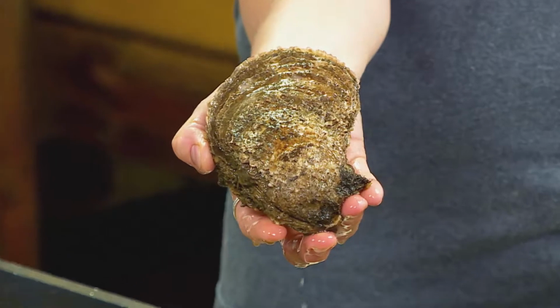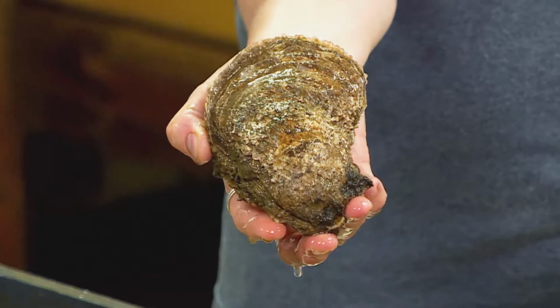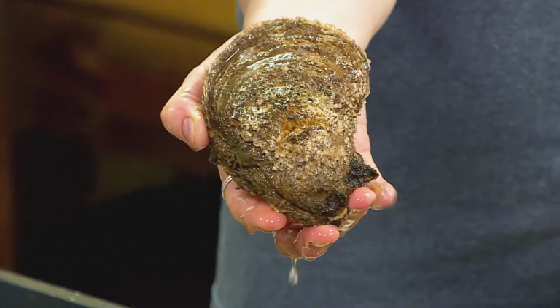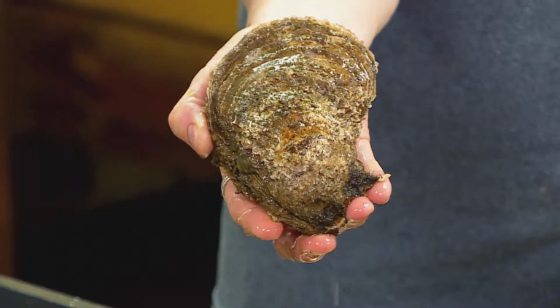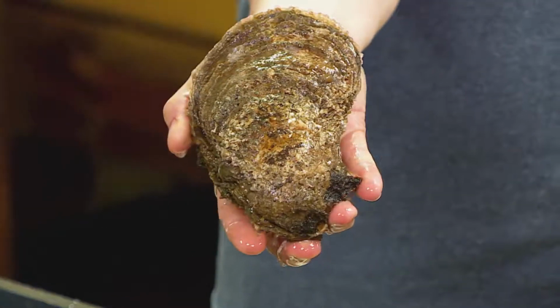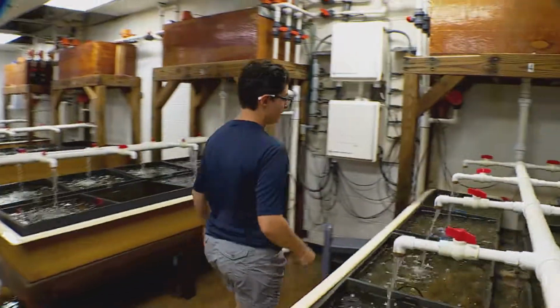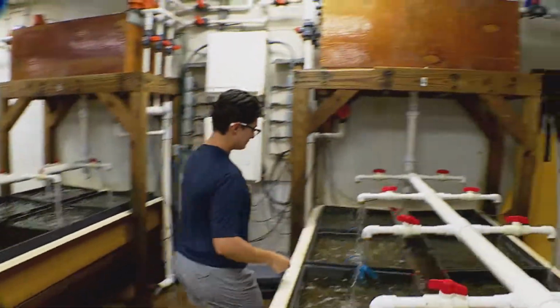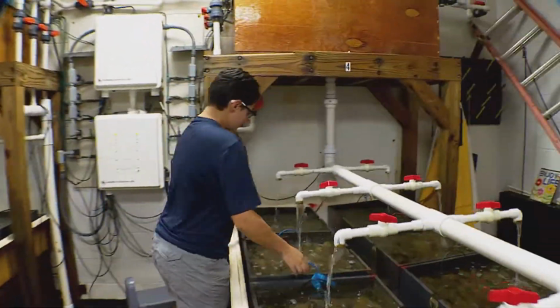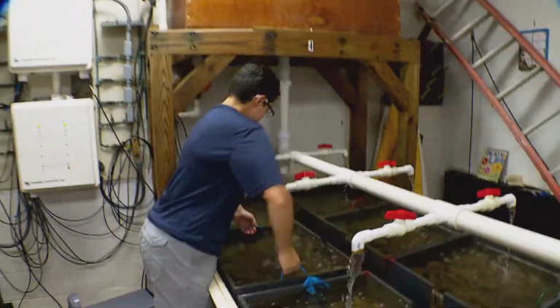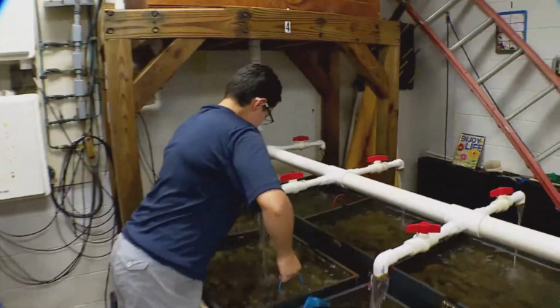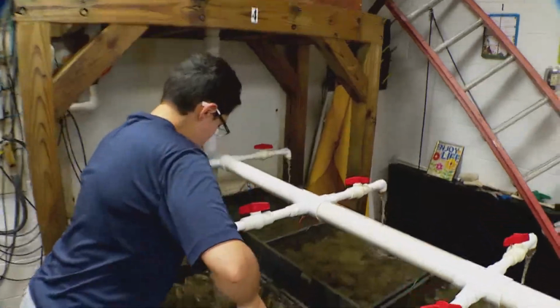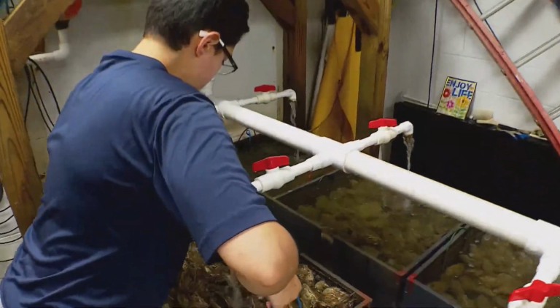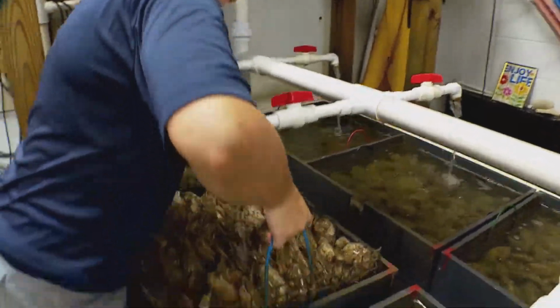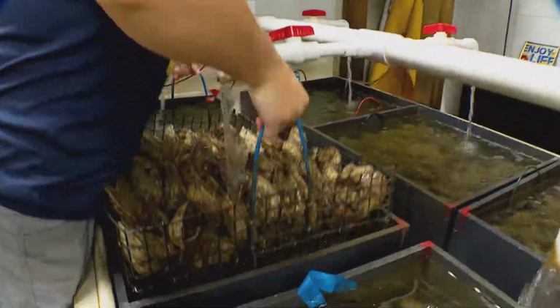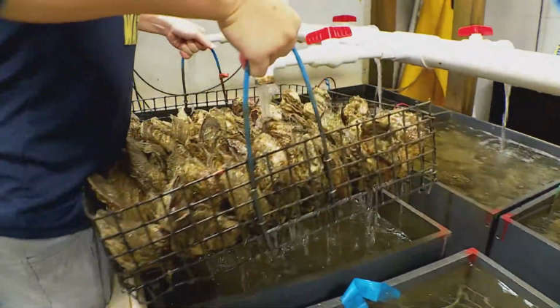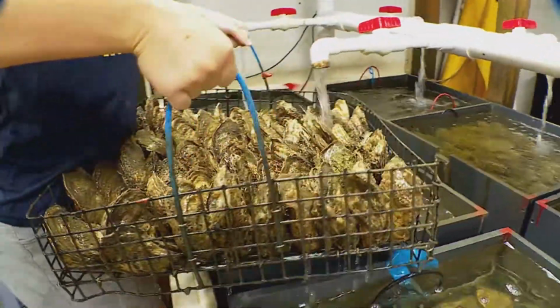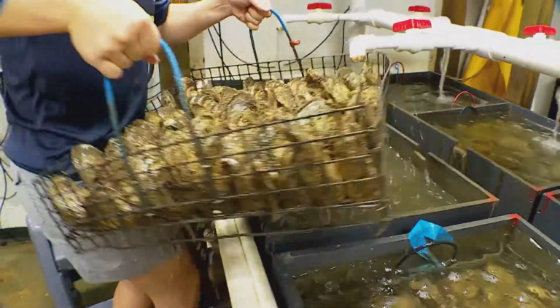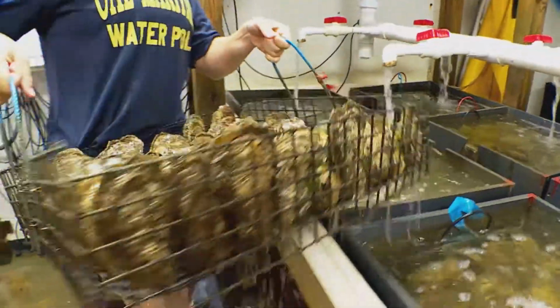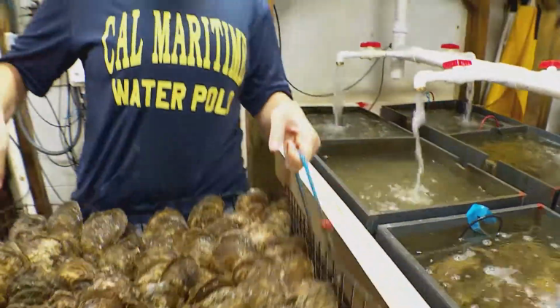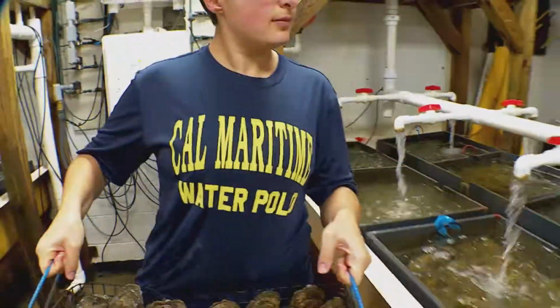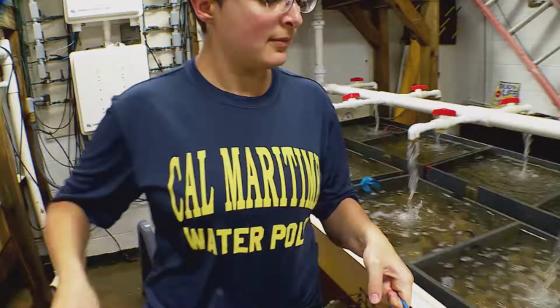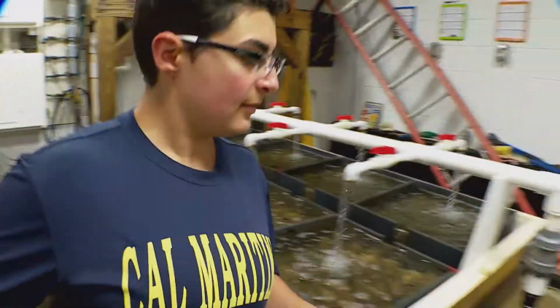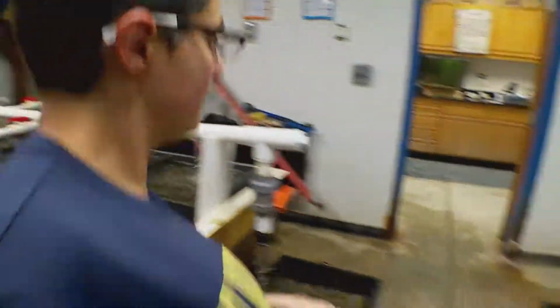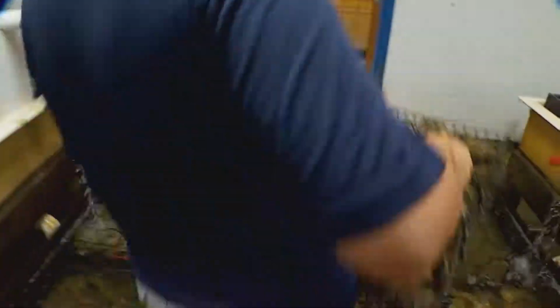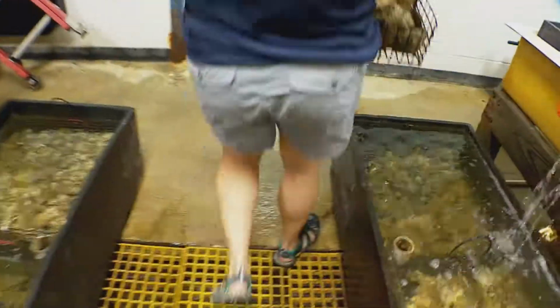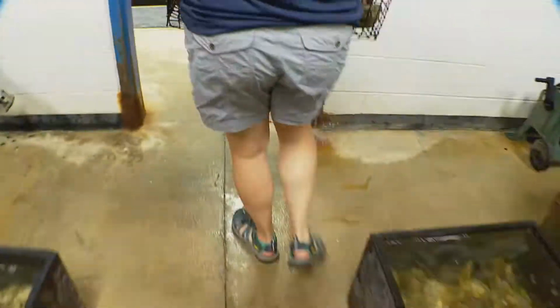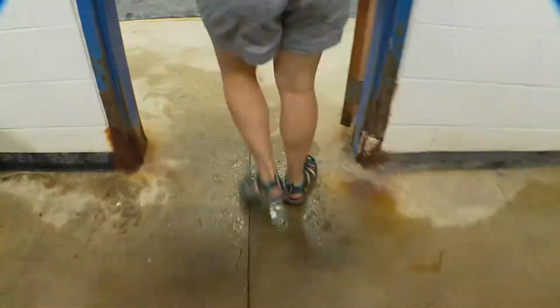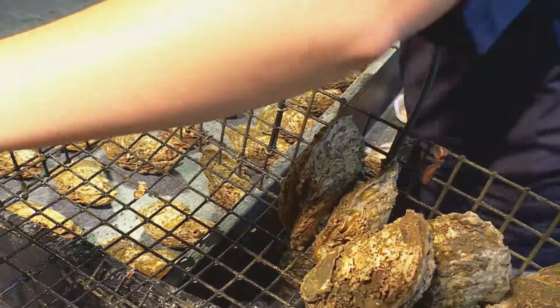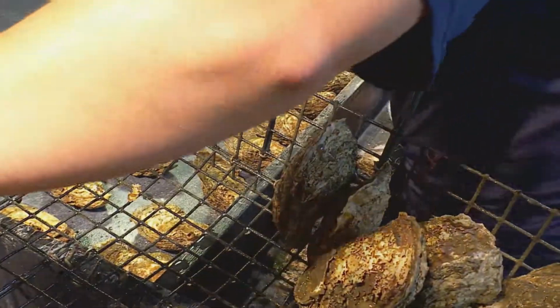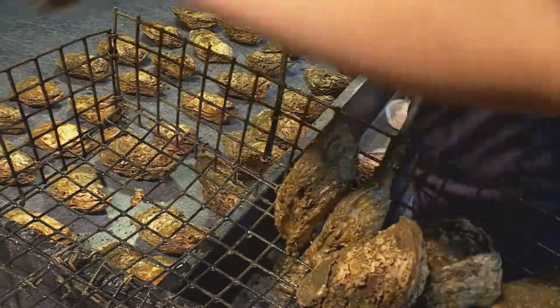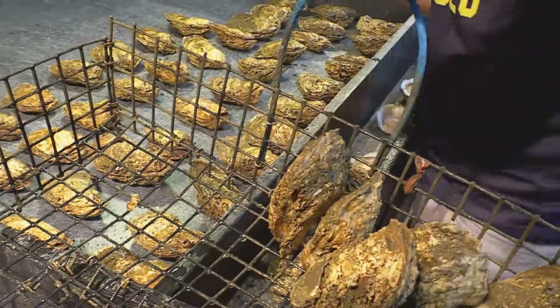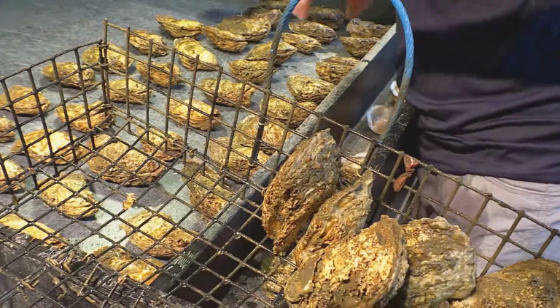In the wild, Chesapeake oysters only reproduce or spawn during the summer months, and only when conditions are just right. But here in the lab, hatchery workers can control everything from water temperature to salinity, giving them a much longer window.